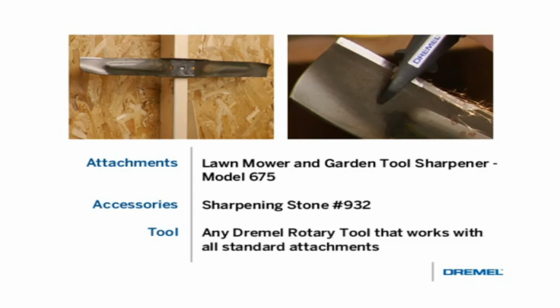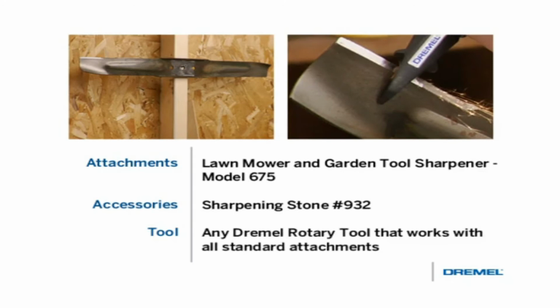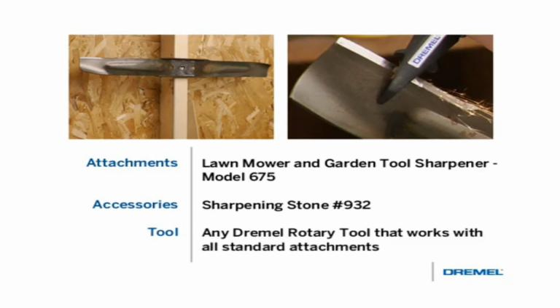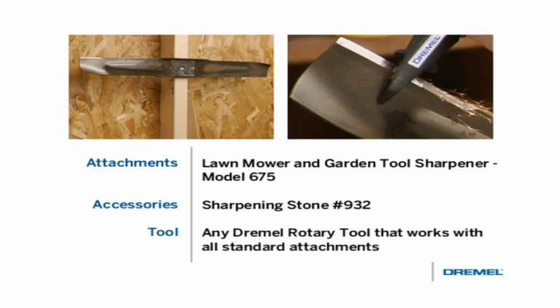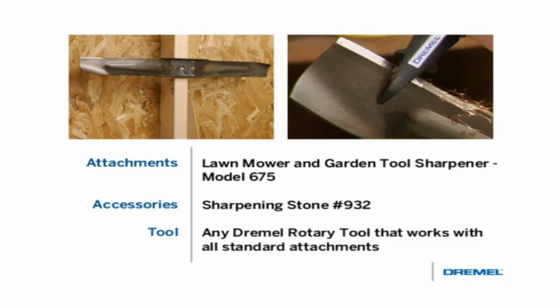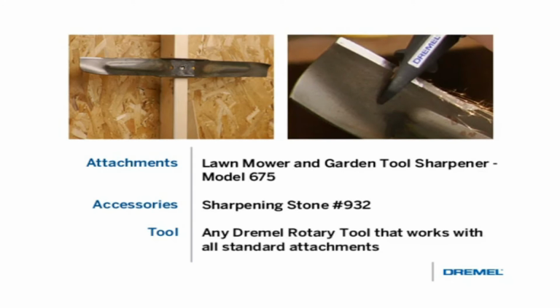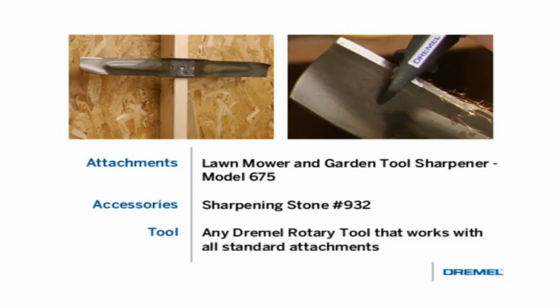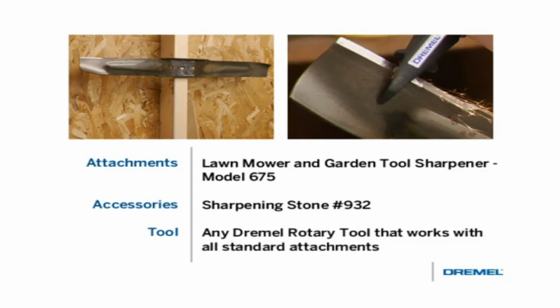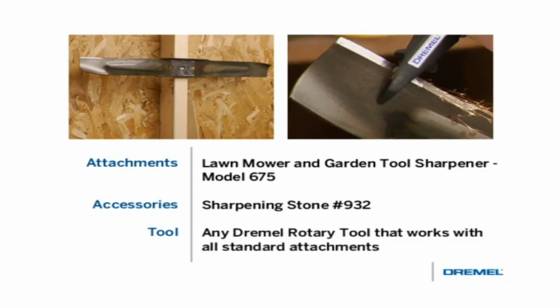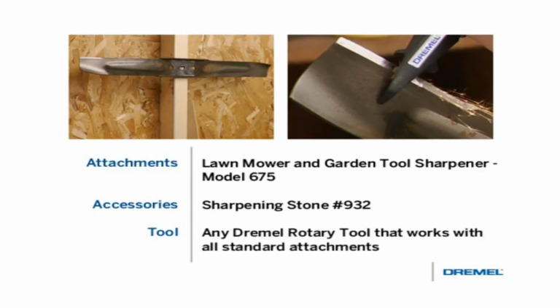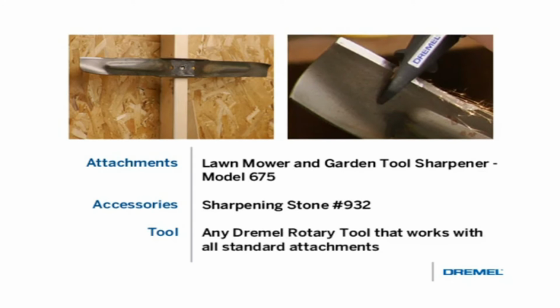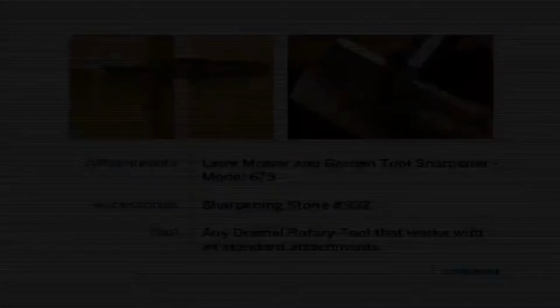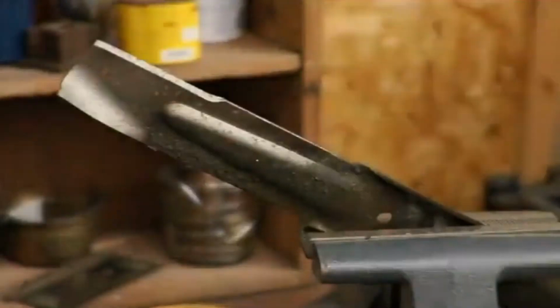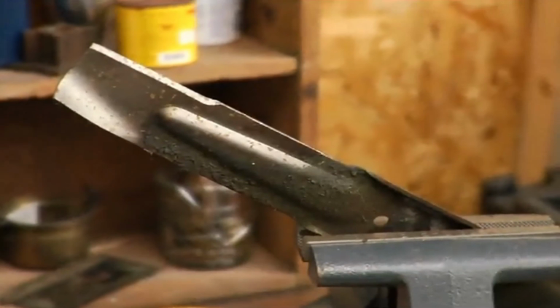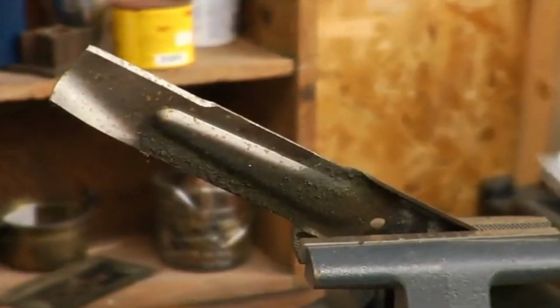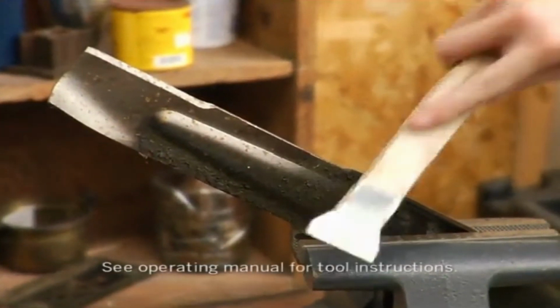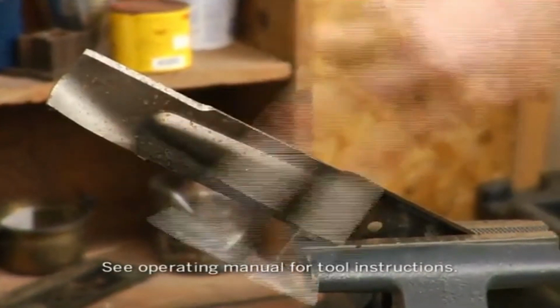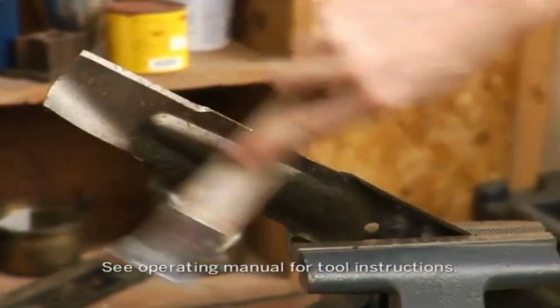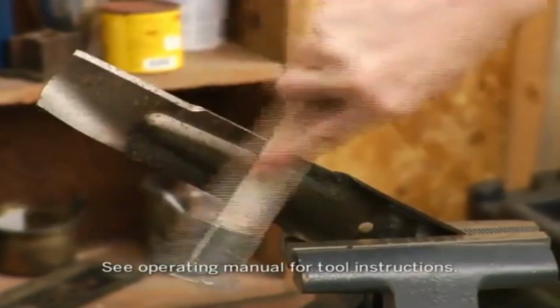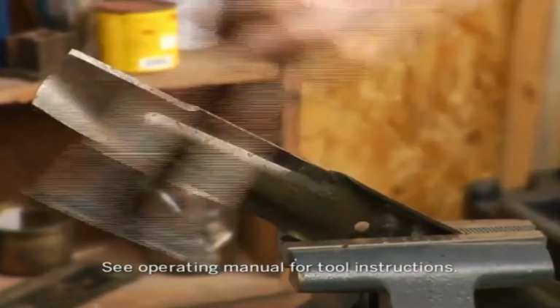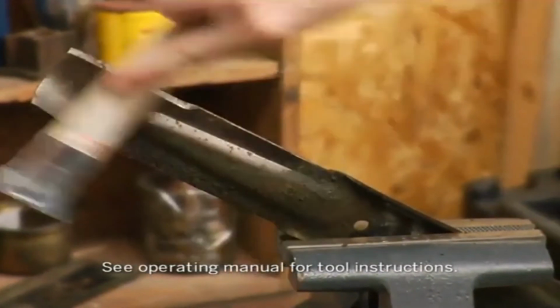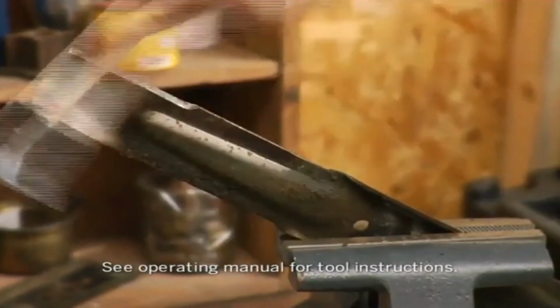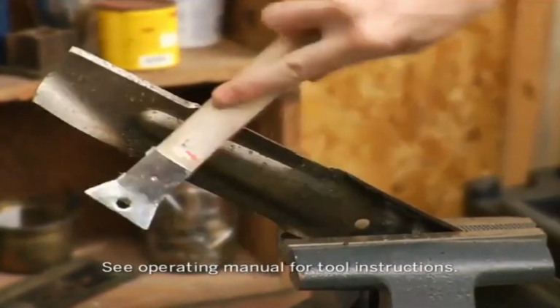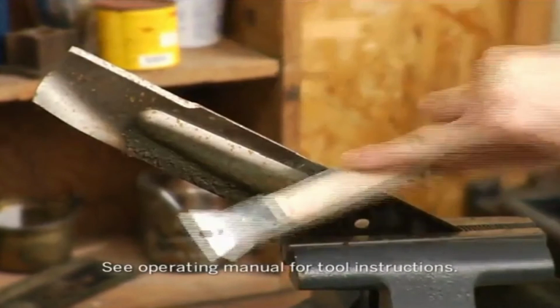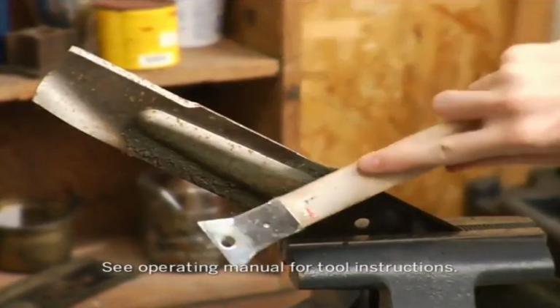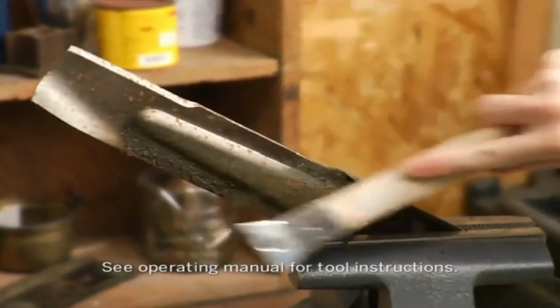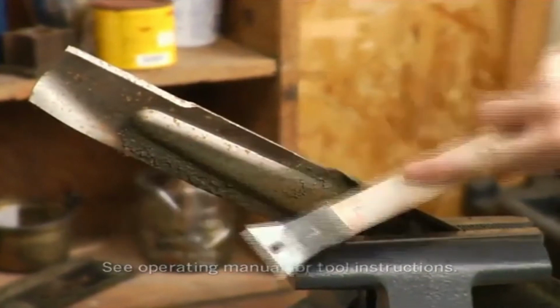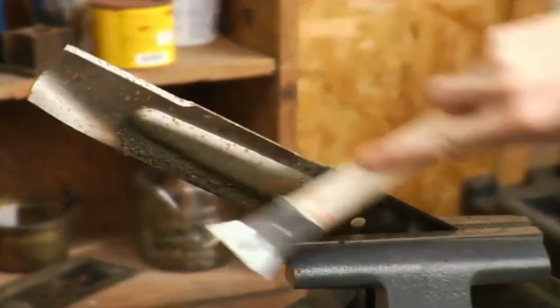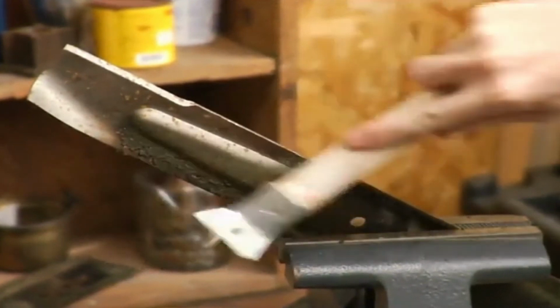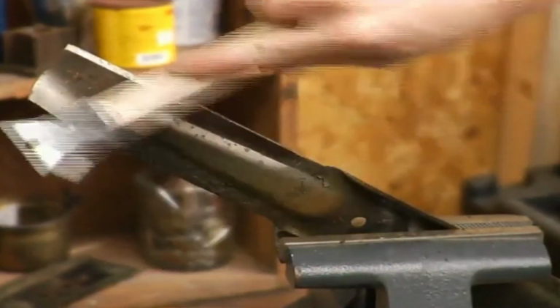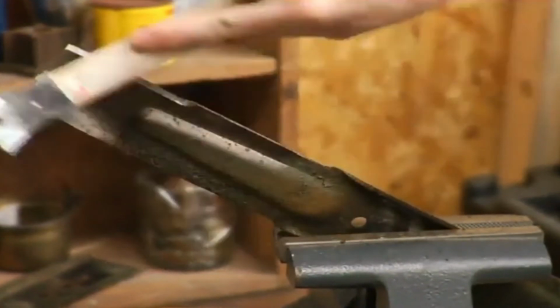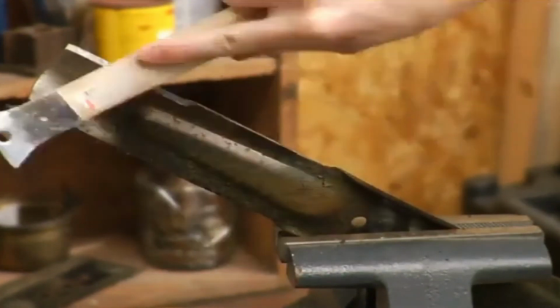For this project, you can also use any Dremel rotary tool that works with all attachments. First, remove the lawnmower blade according to the manufacturer's instructions and place it in a vise, removing any mud or clippings with a wire brush first.